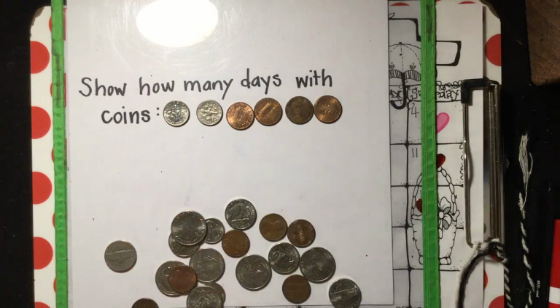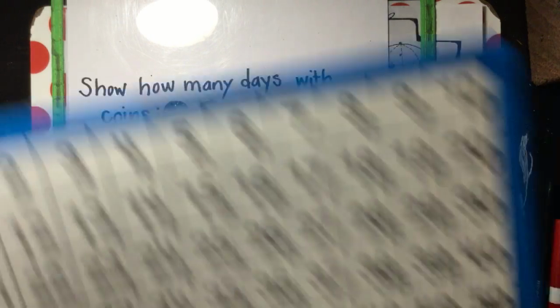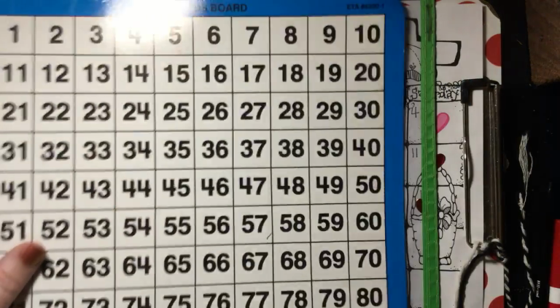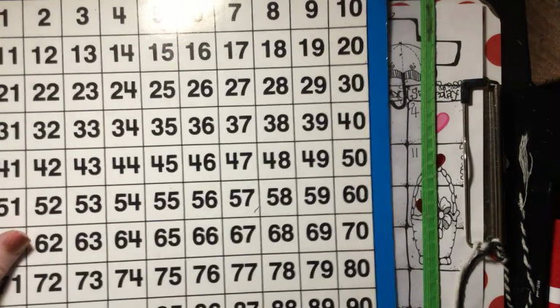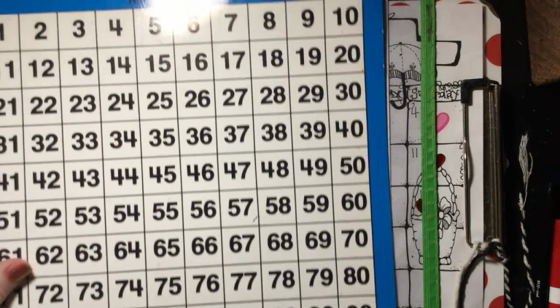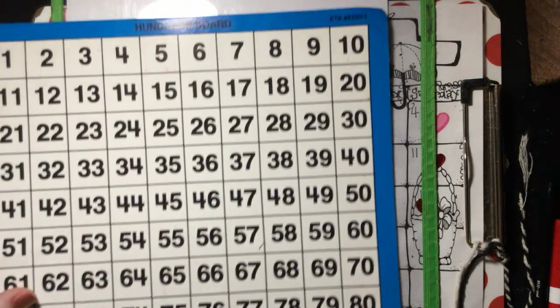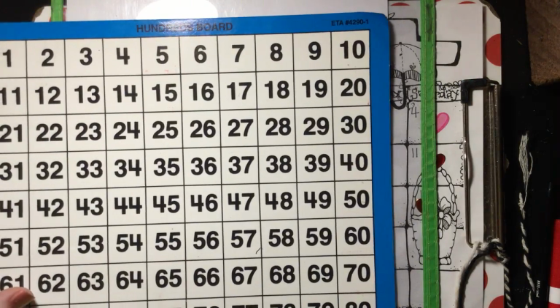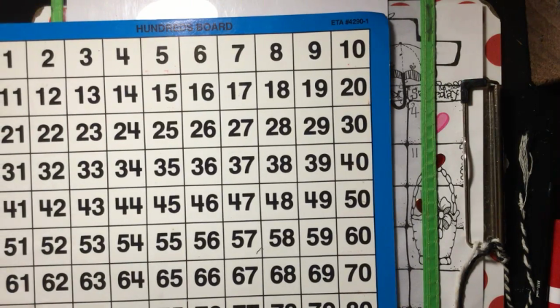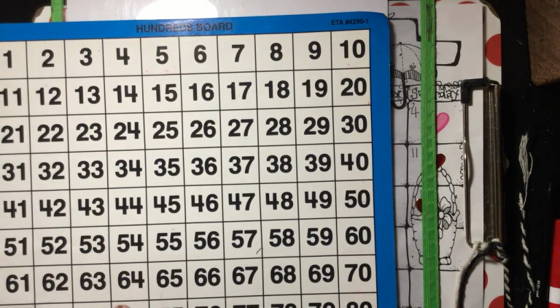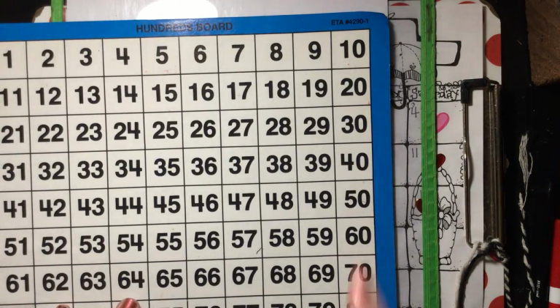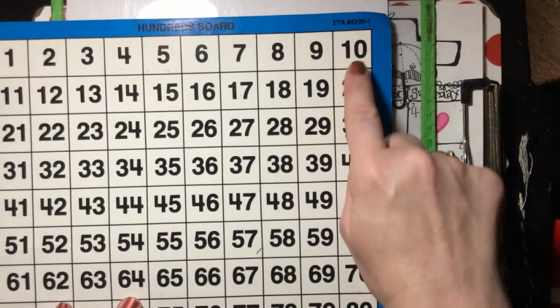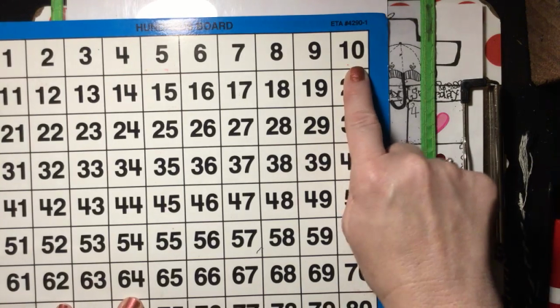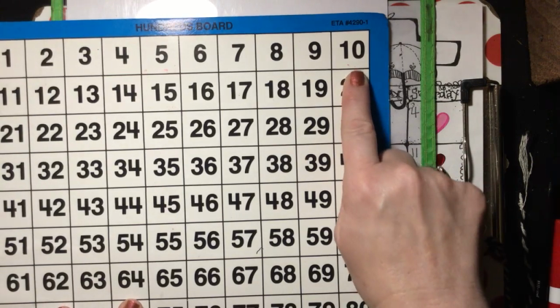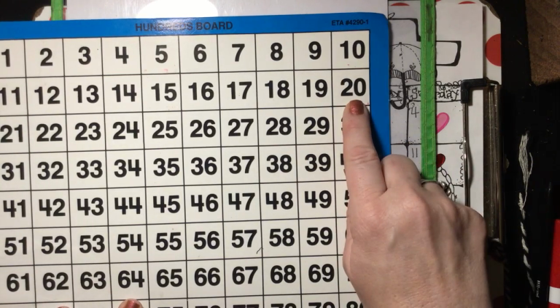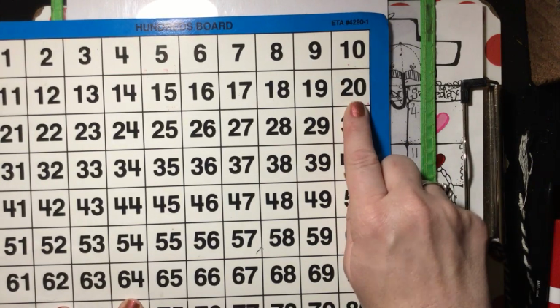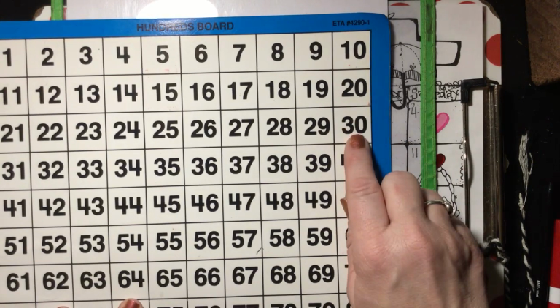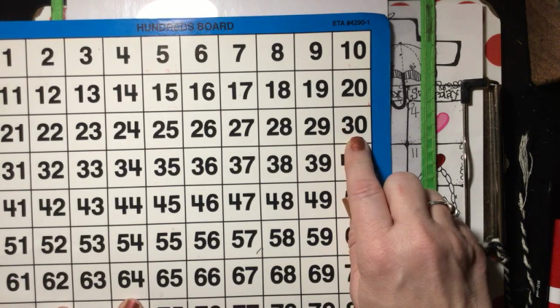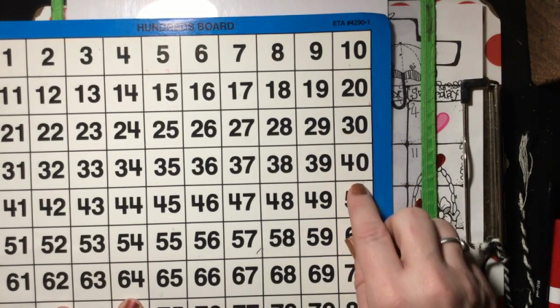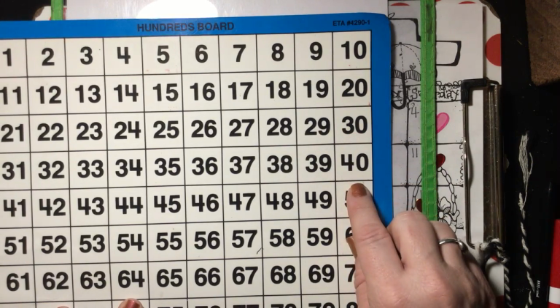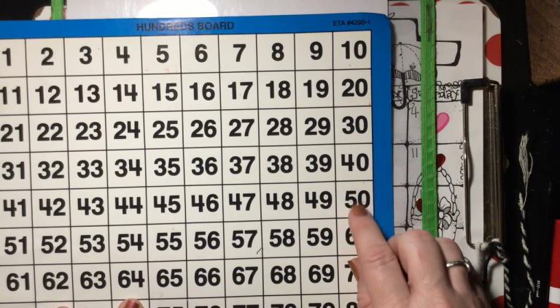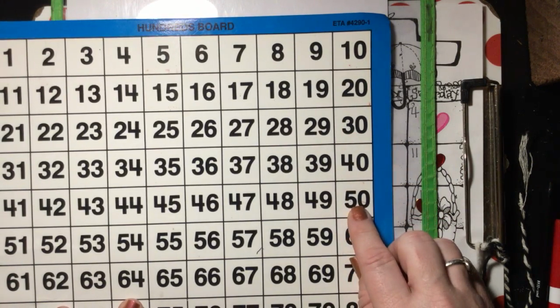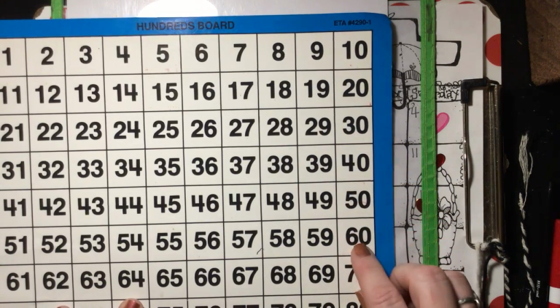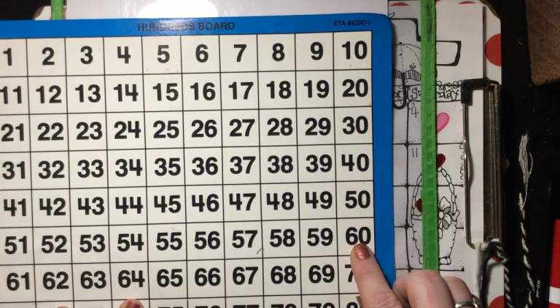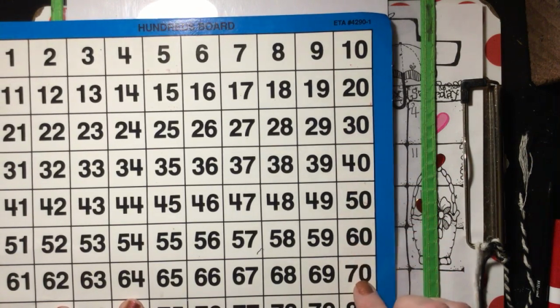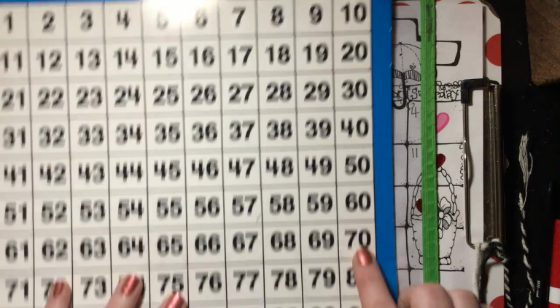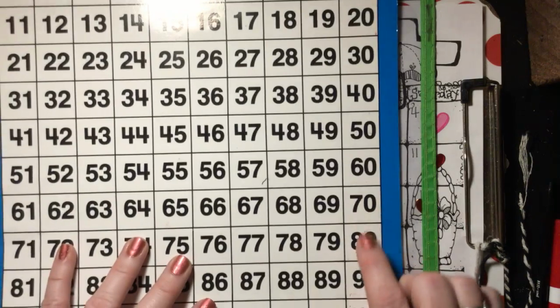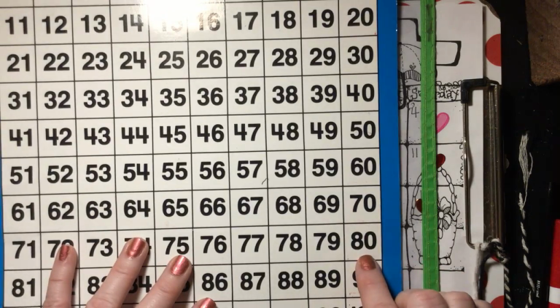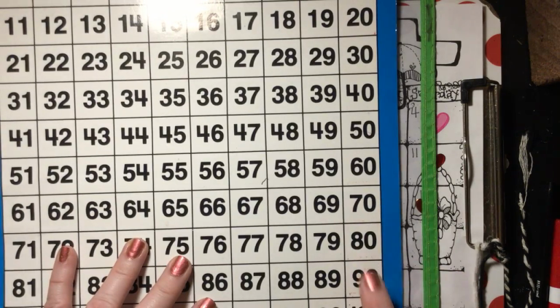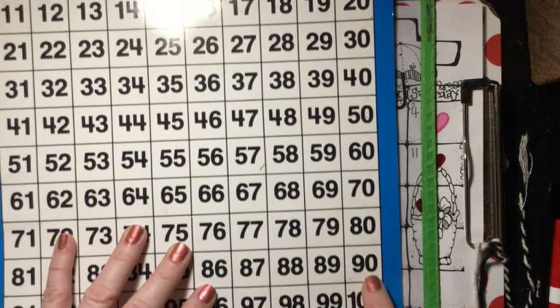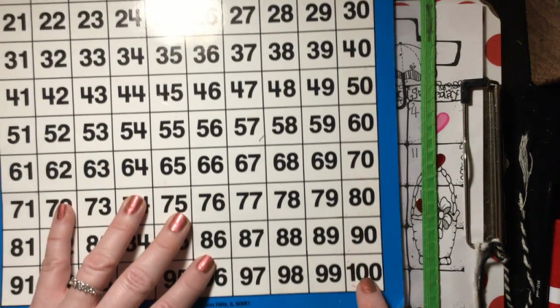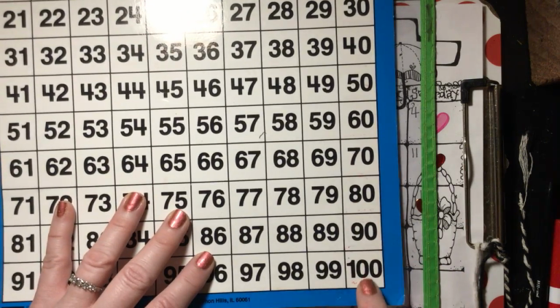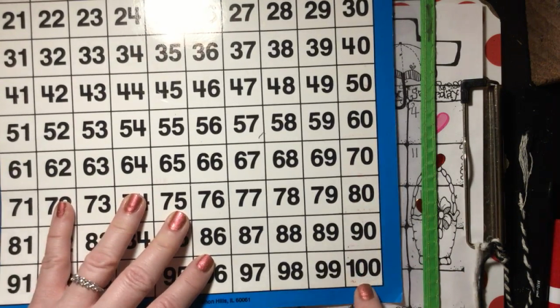Let's count by 10s today. Are you ready to help me? Here we go: 10, 20, 30, 40, 50, 60, 70, 80, 90, 100.